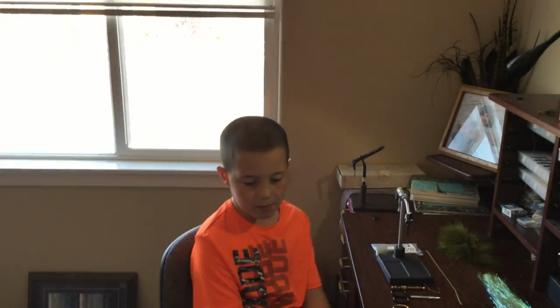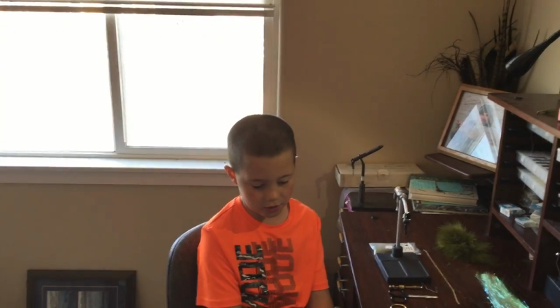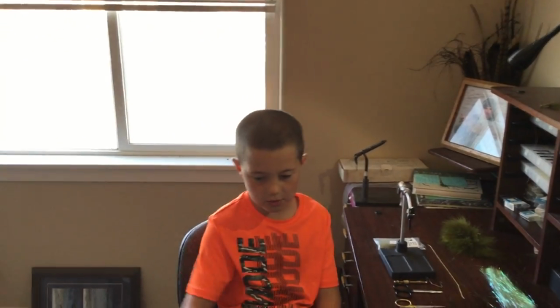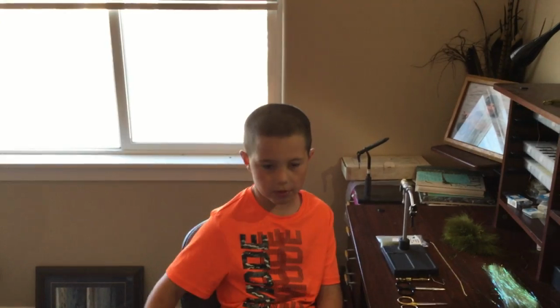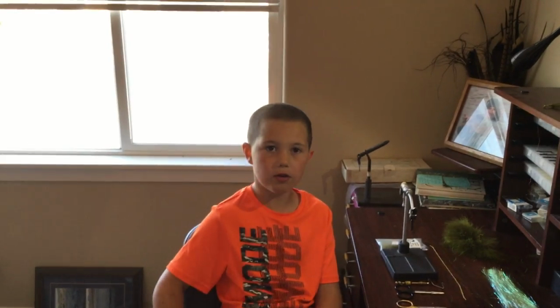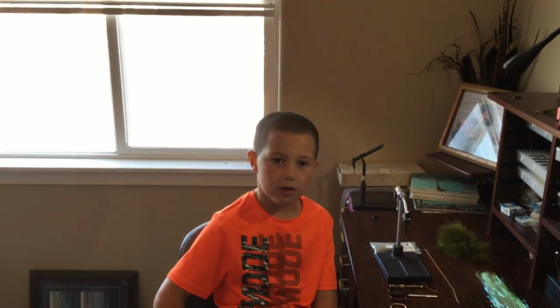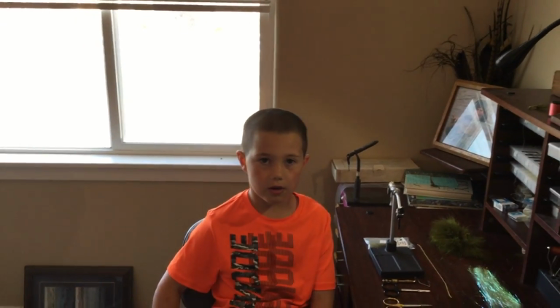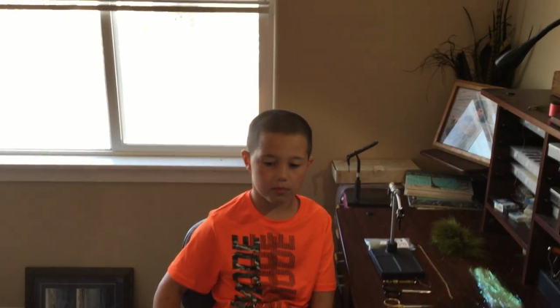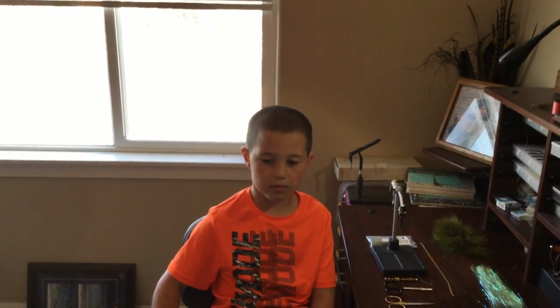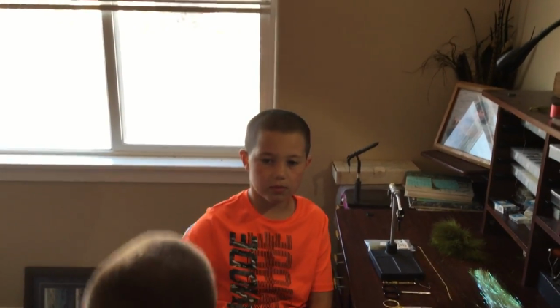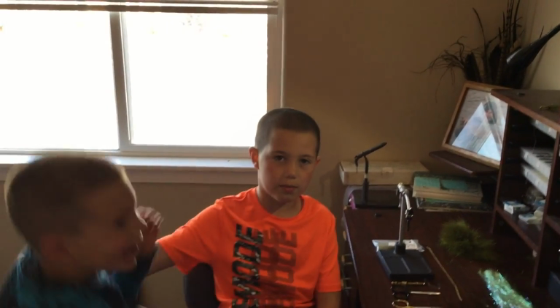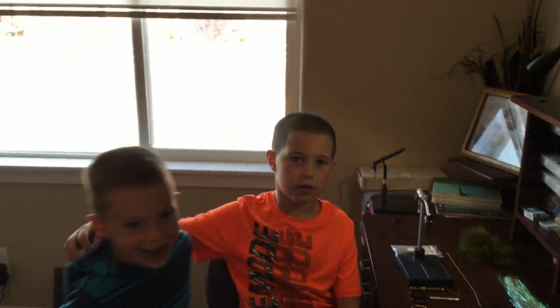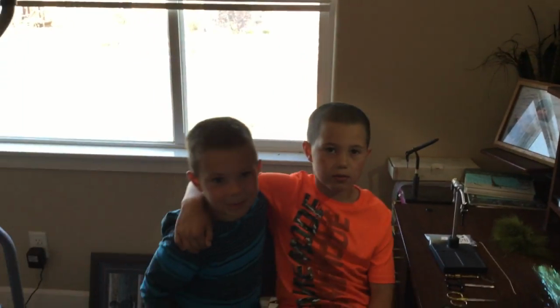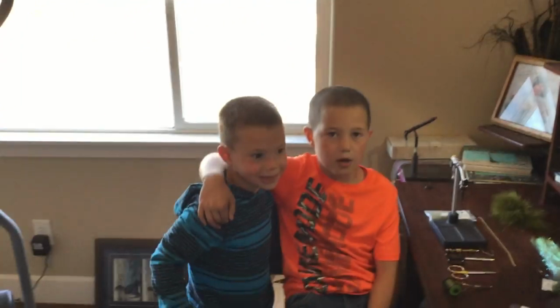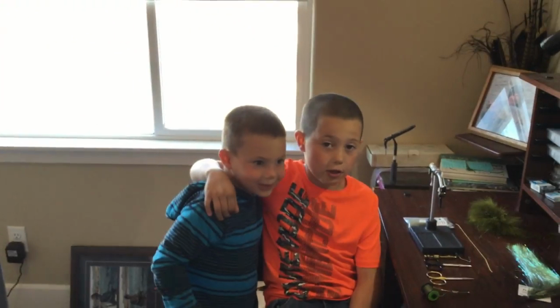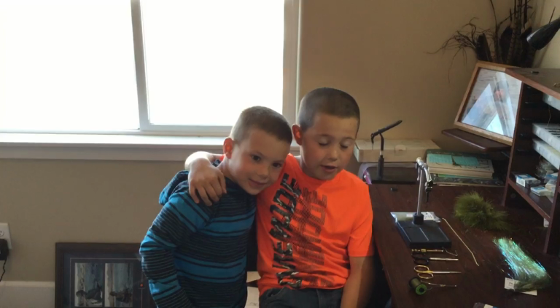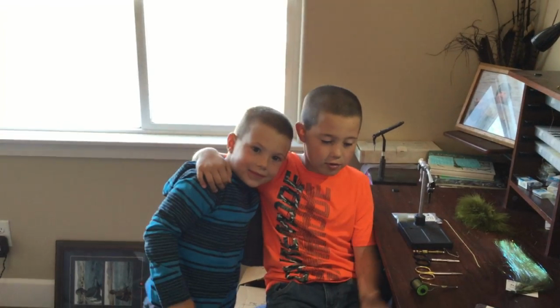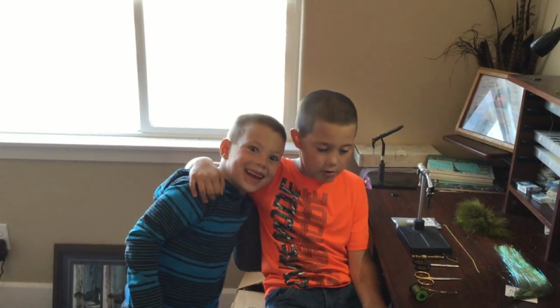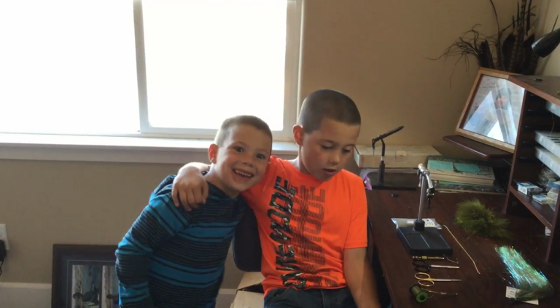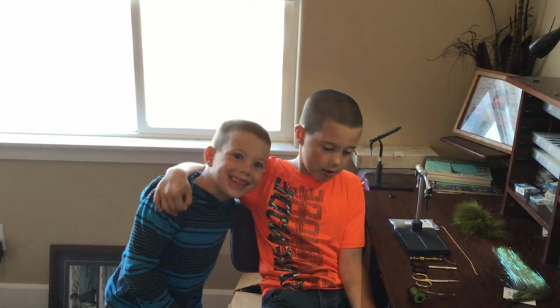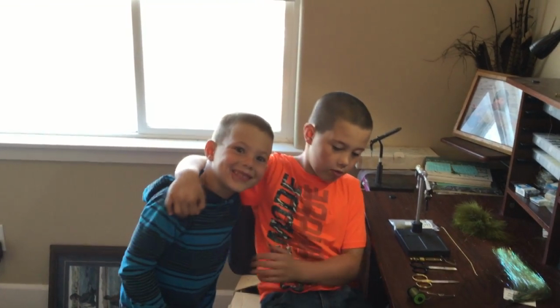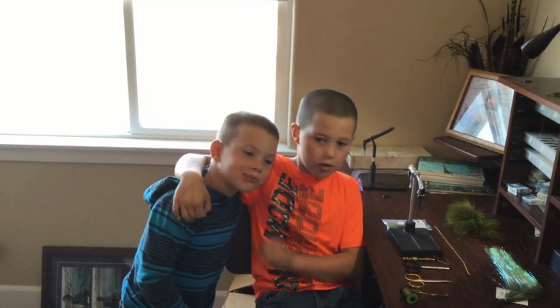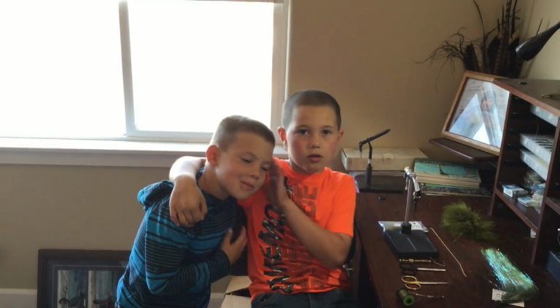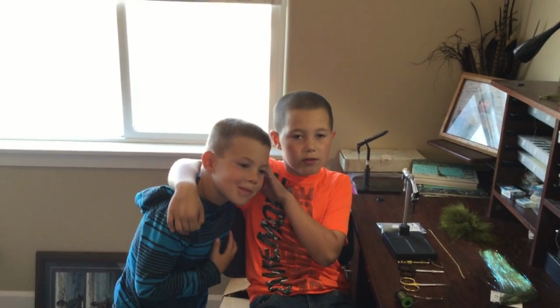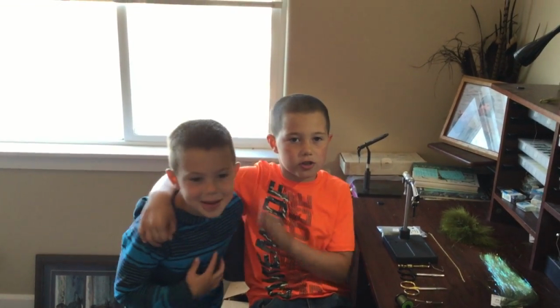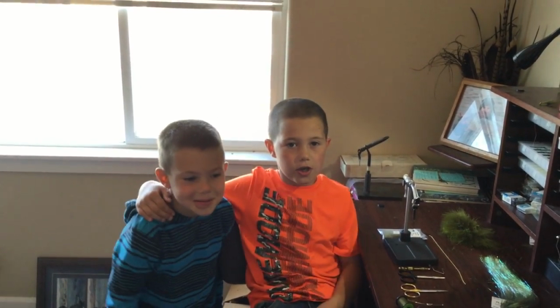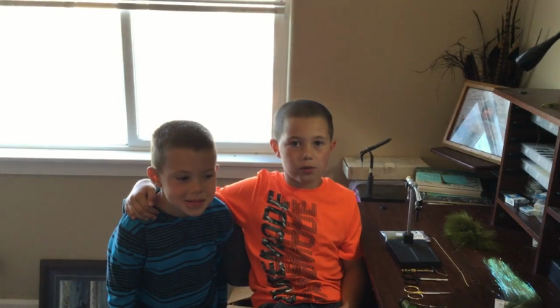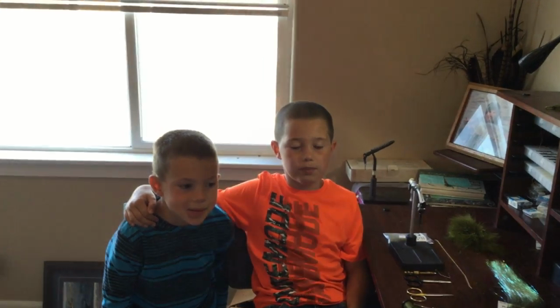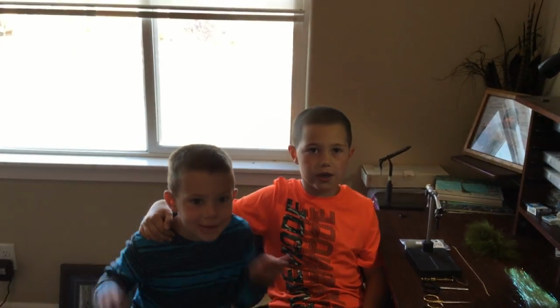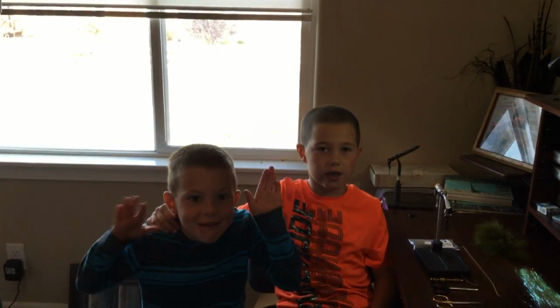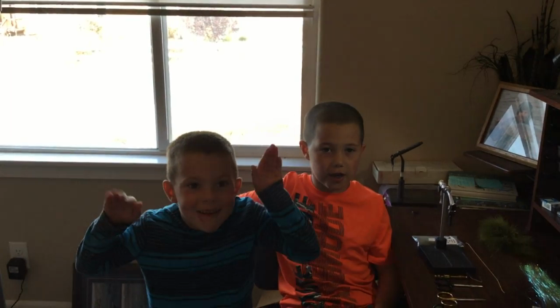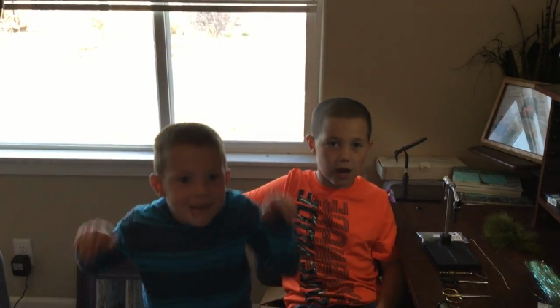I'm going to introduce you to my brother right now. This is my brother. He's a little wackadoodle sometimes. He'll be in a couple other videos. Hopefully eventually he will be the camera guy.